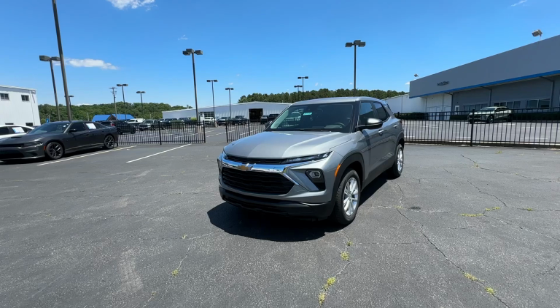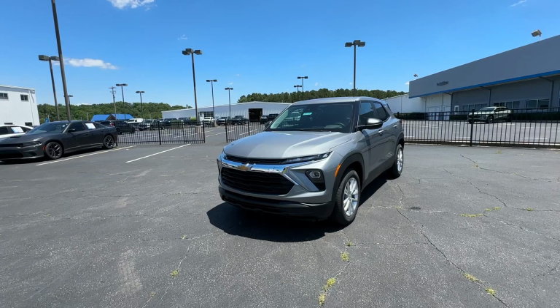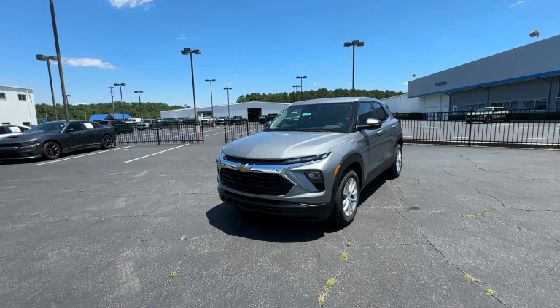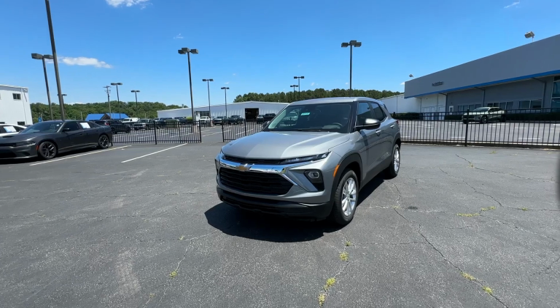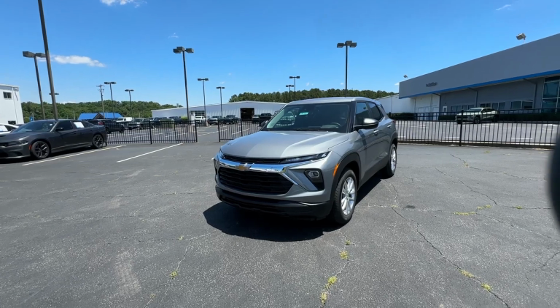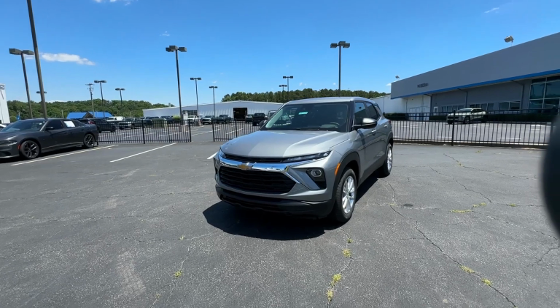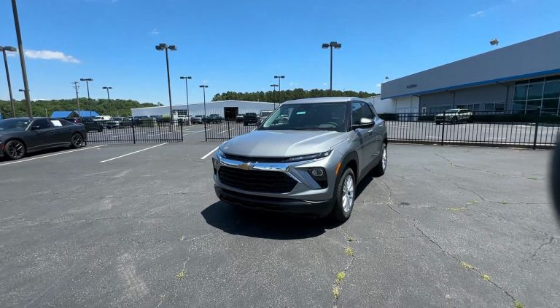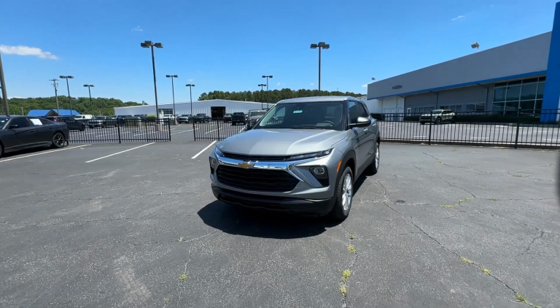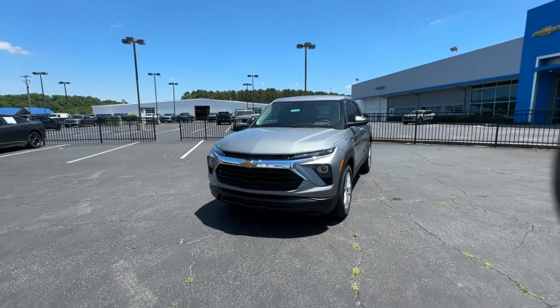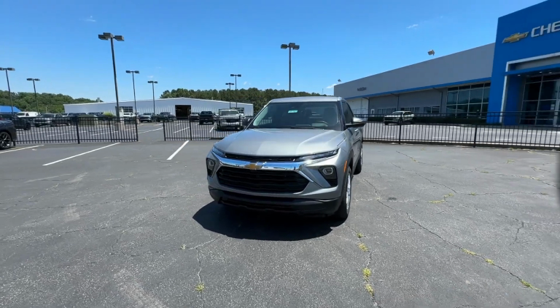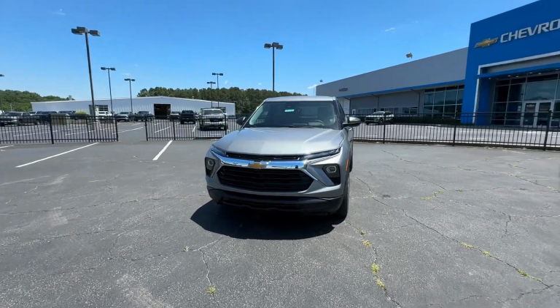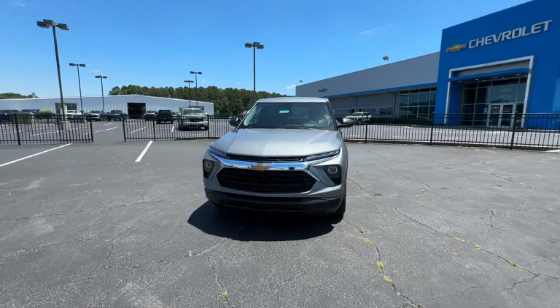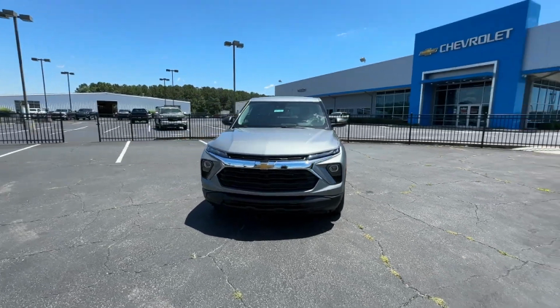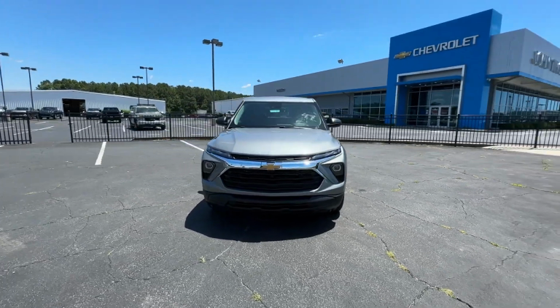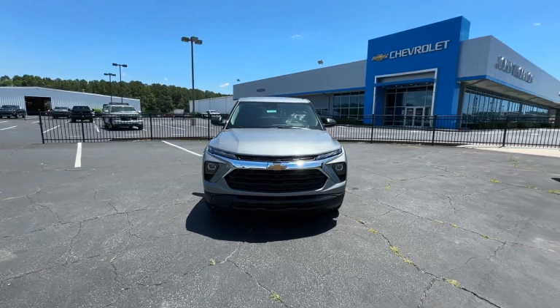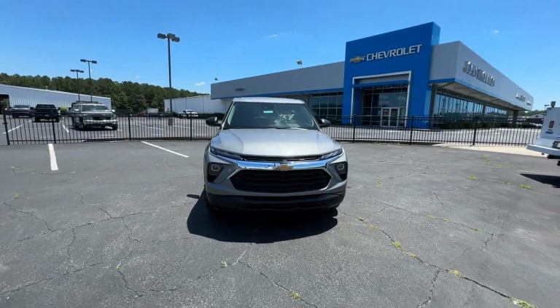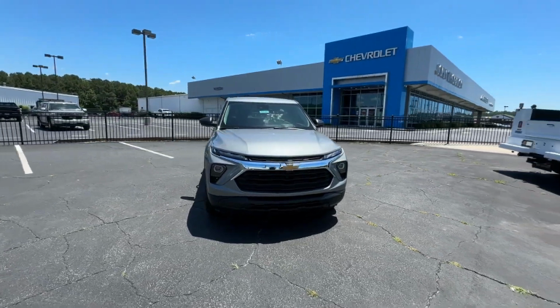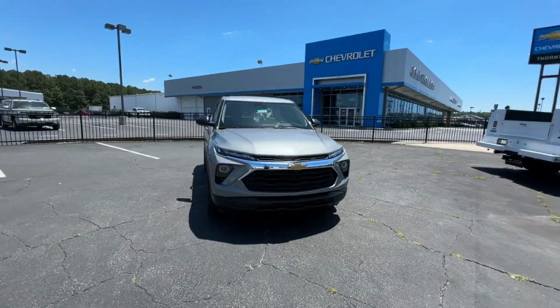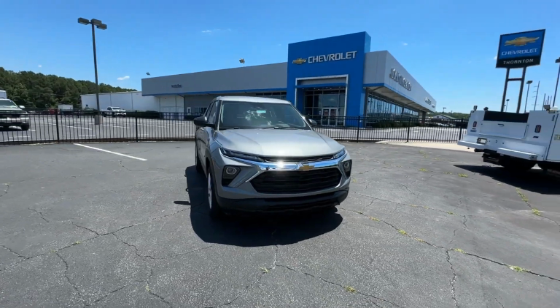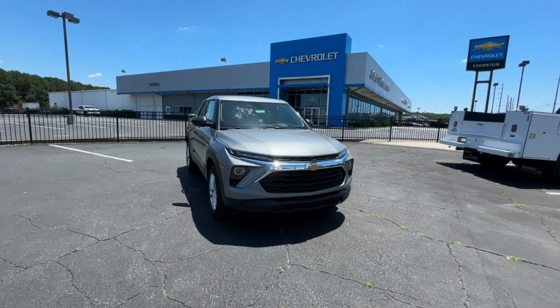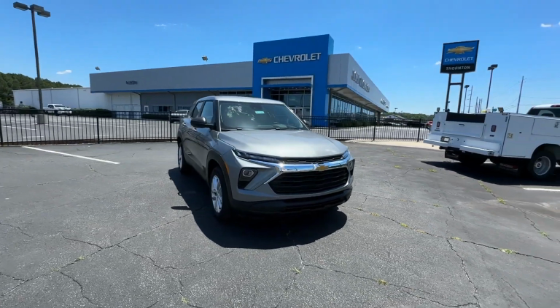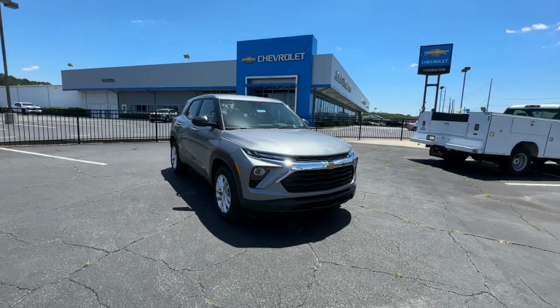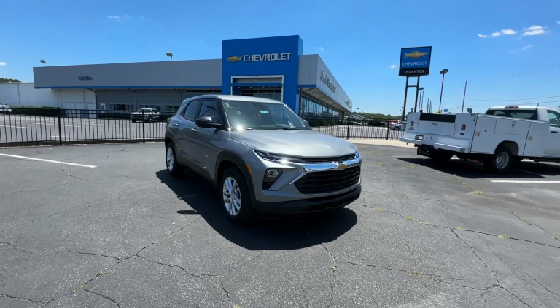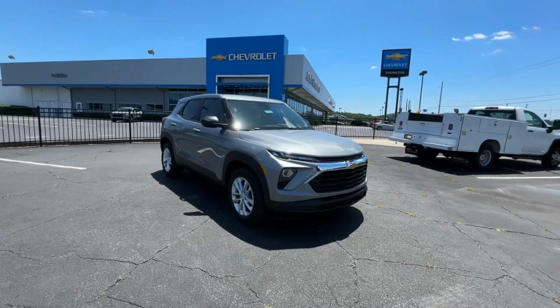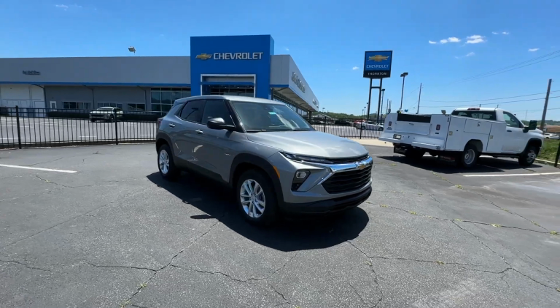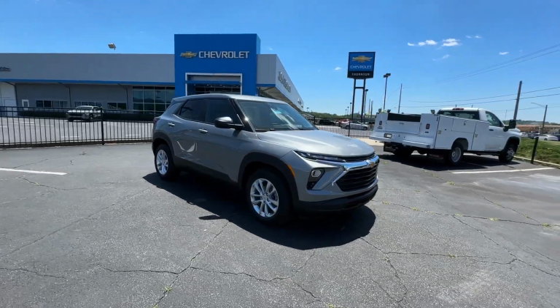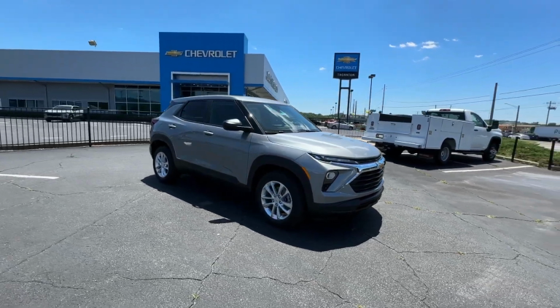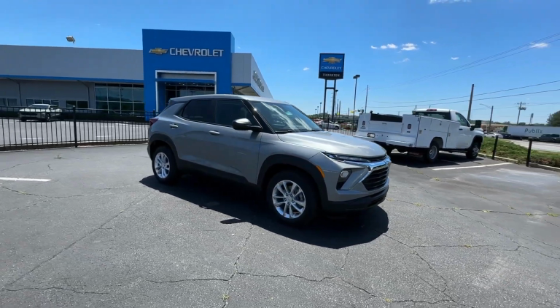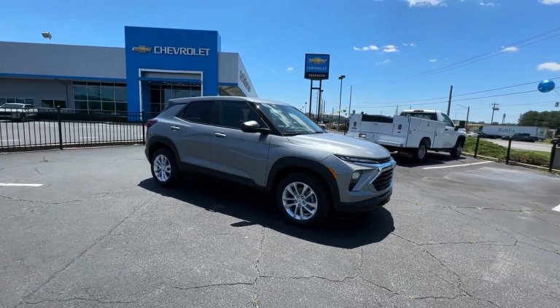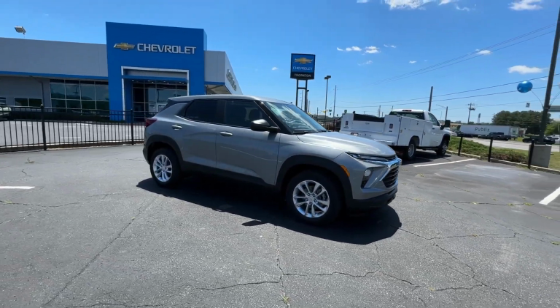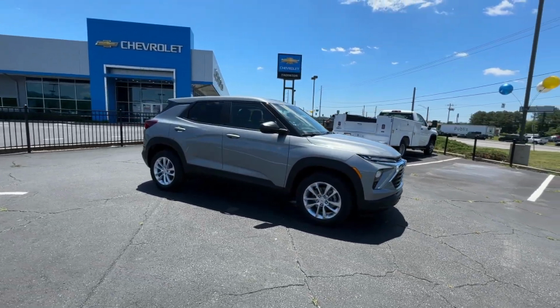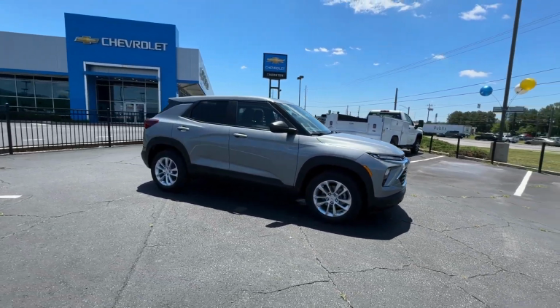Get acquainted with the 2024 Chevrolet Trailblazer. Make the most of every outing in this can-do Trailblazer.